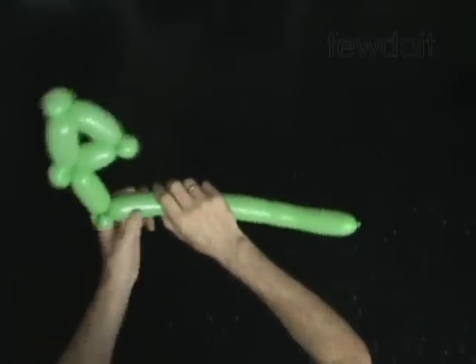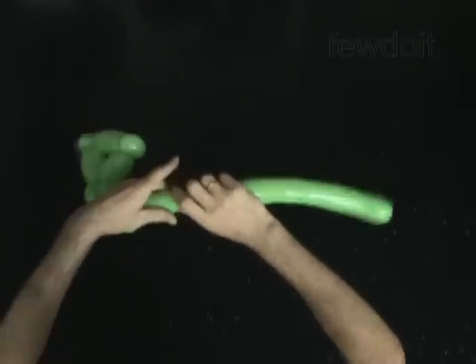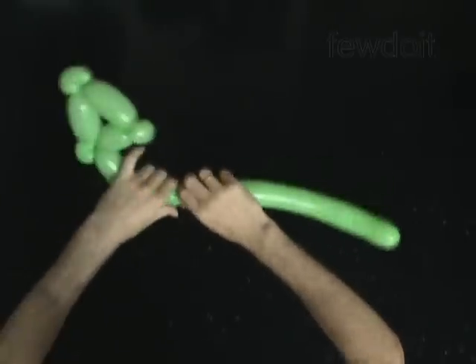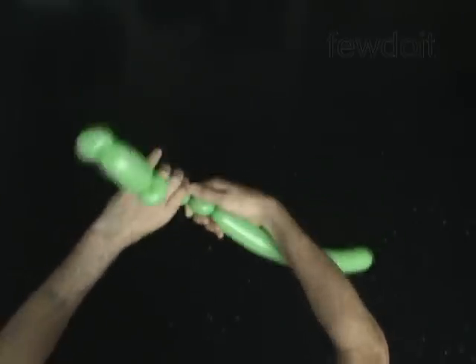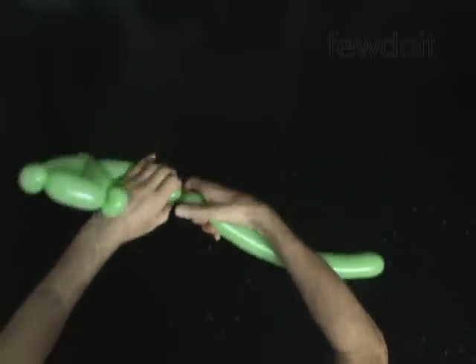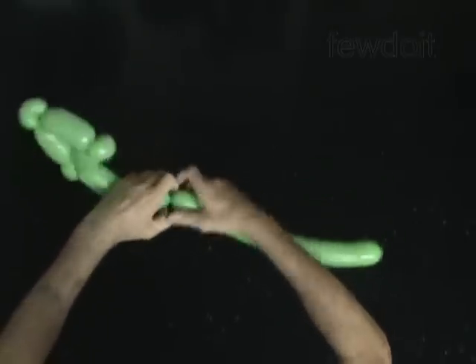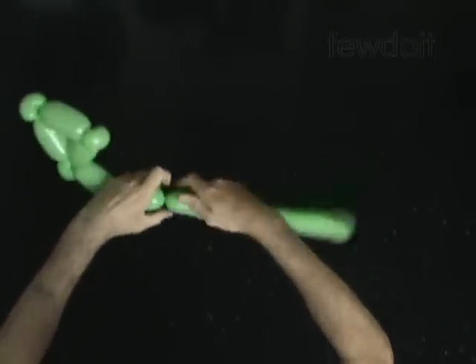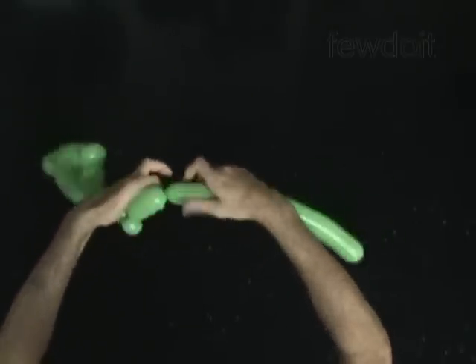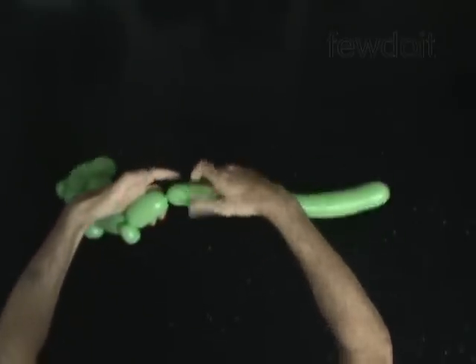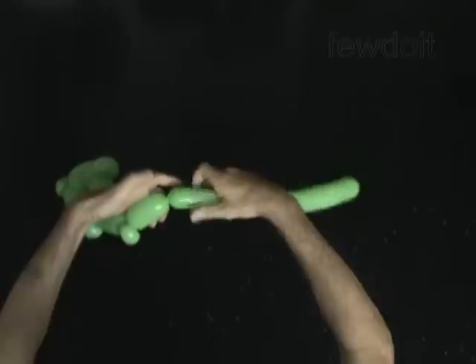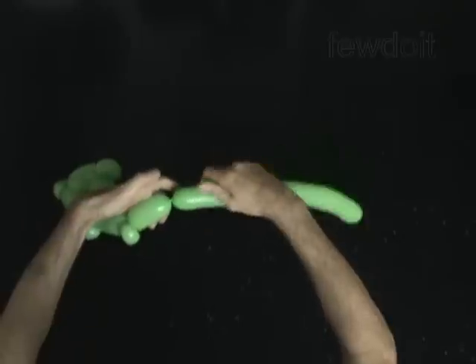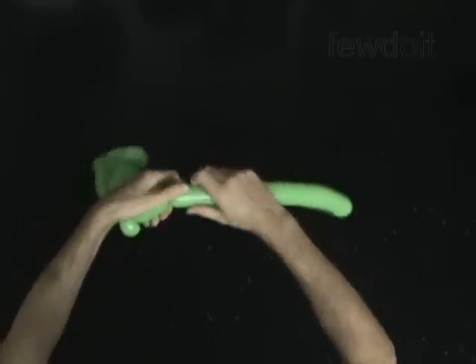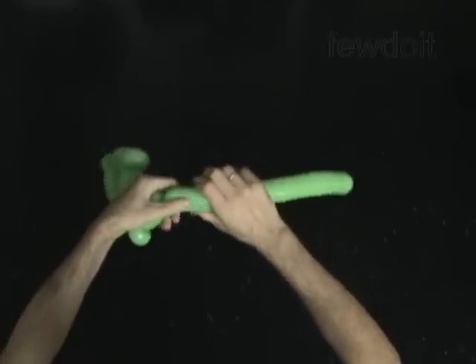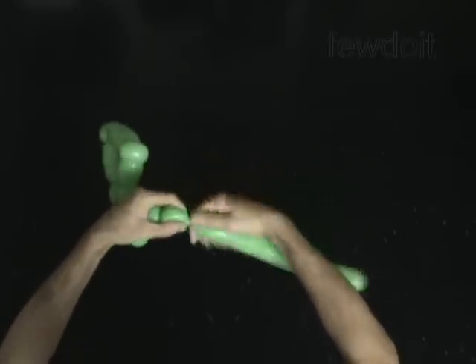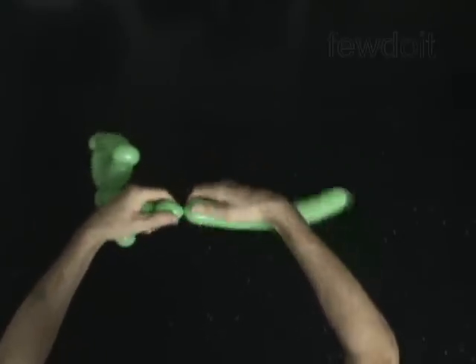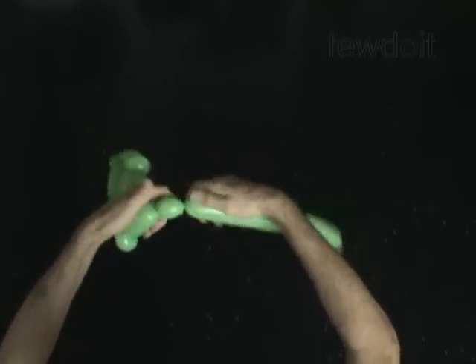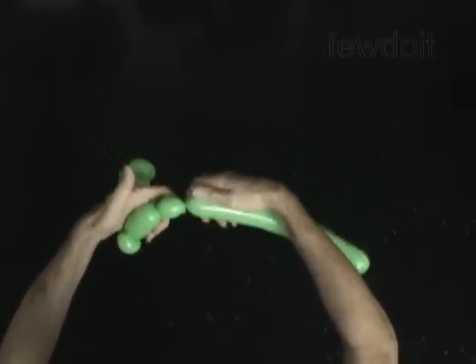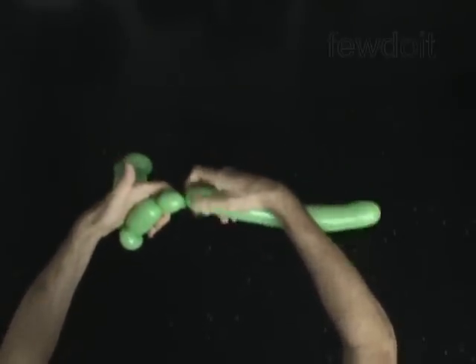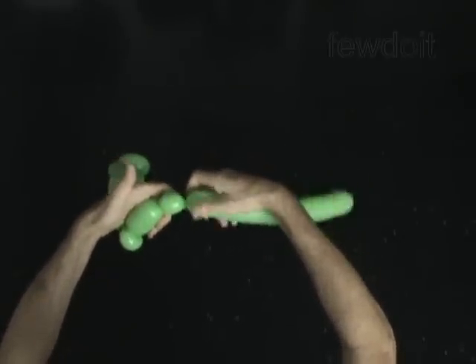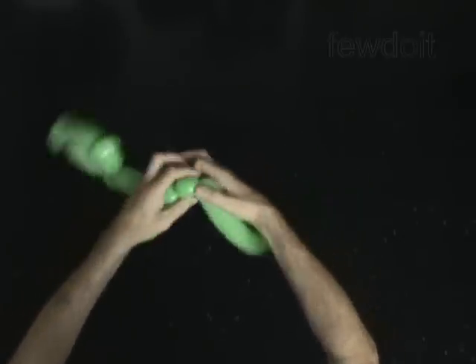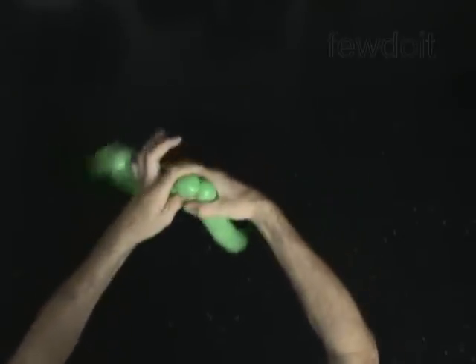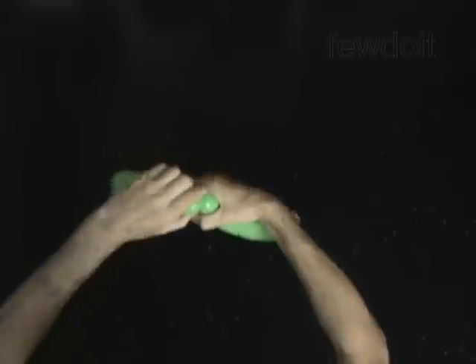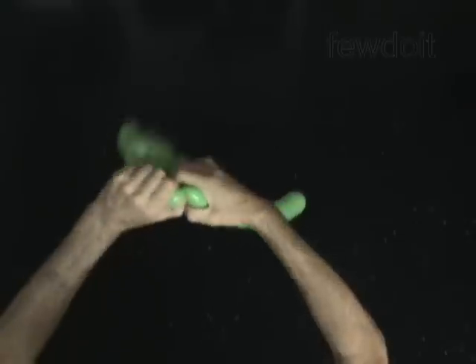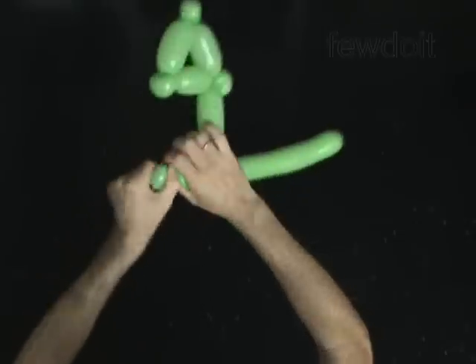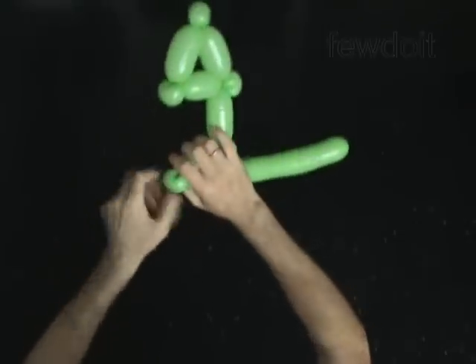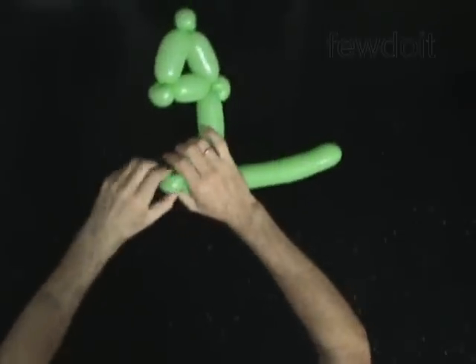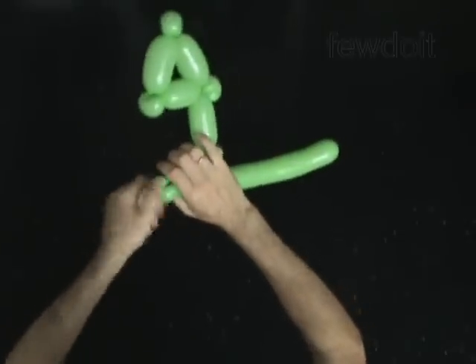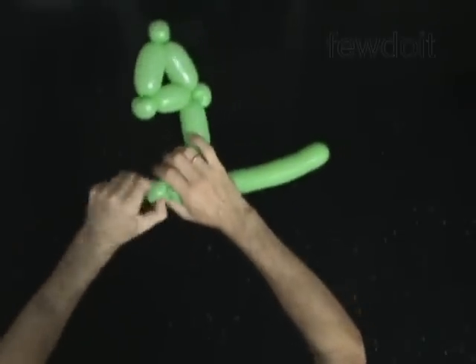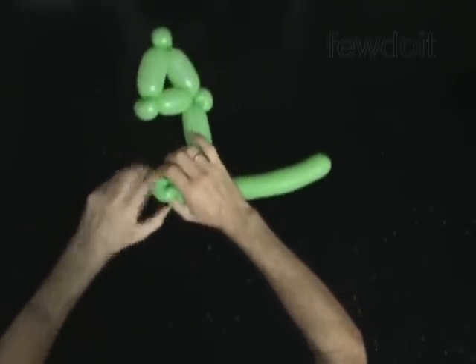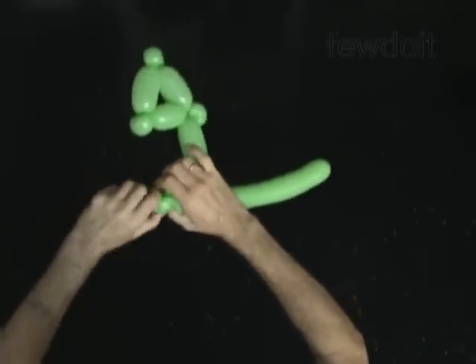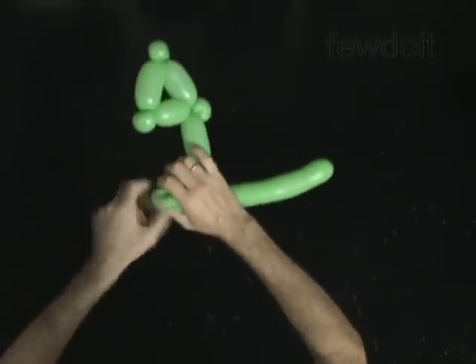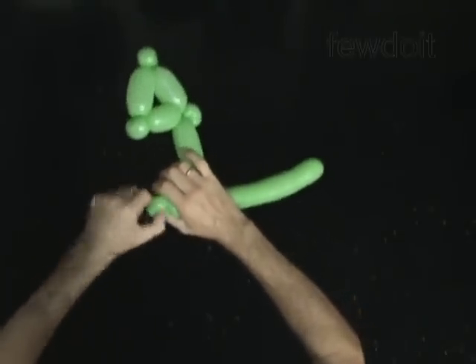Twist the ninth 4 inch bubble — you will pop this bubble. Twist the tenth soft 1 inch bubble. Lock both ends of the tenth bubble in one lock twist.